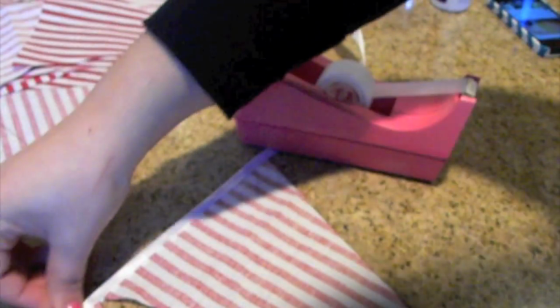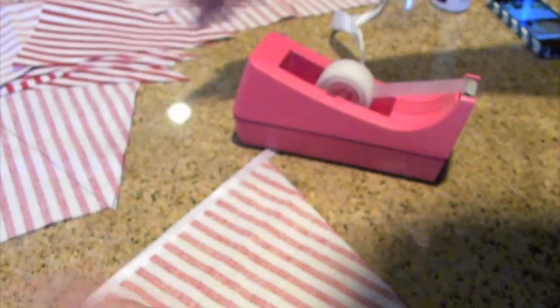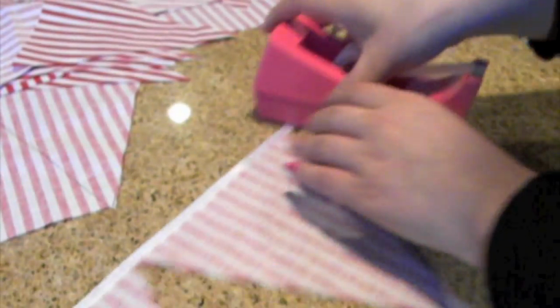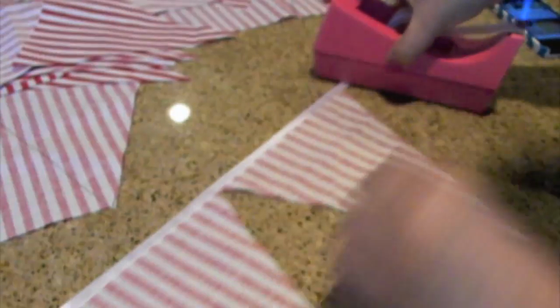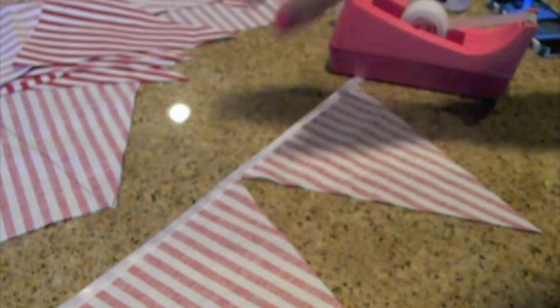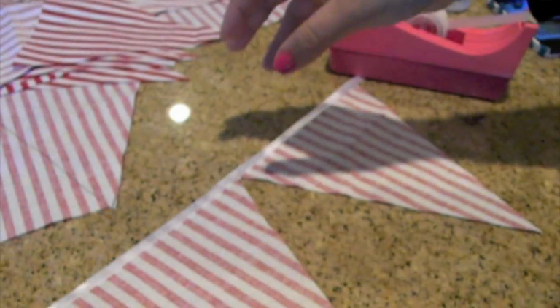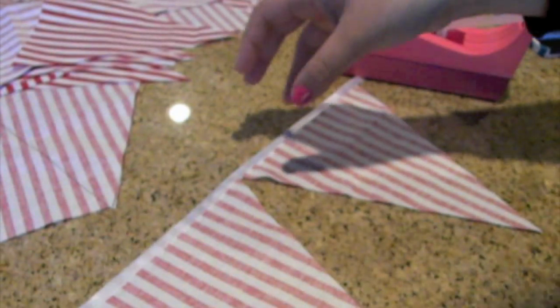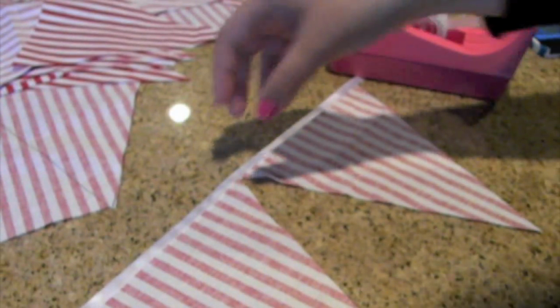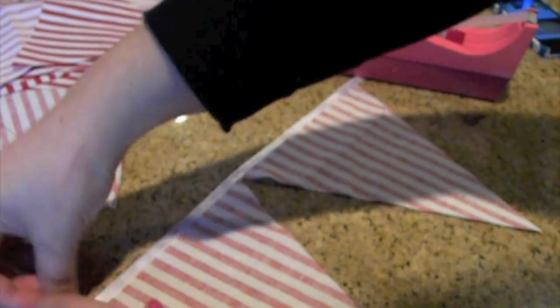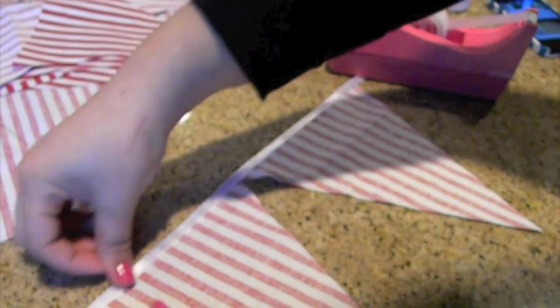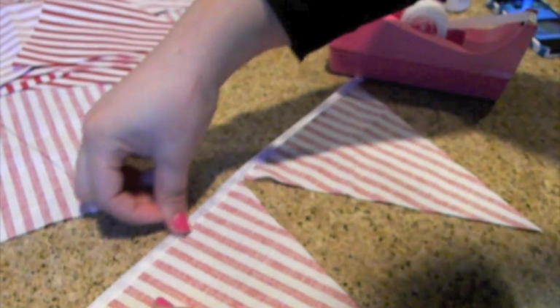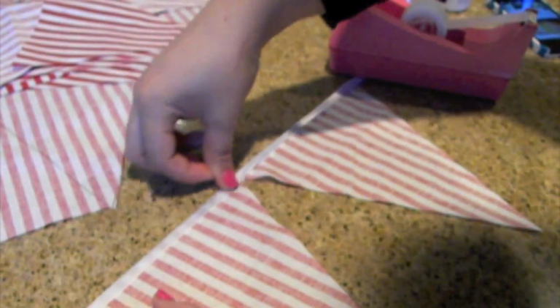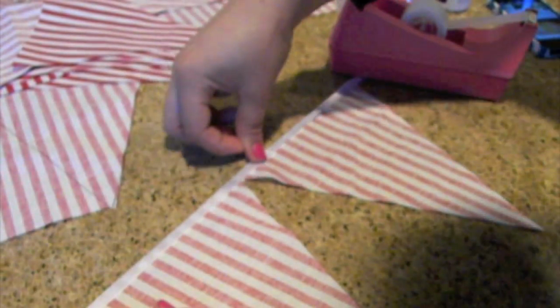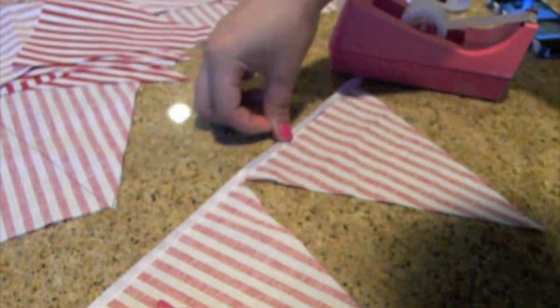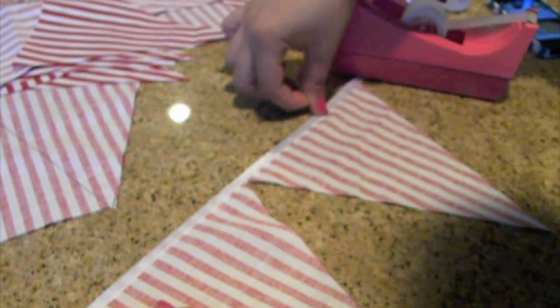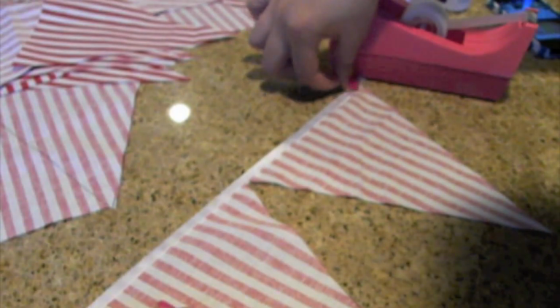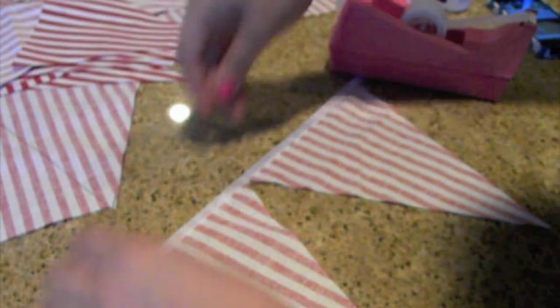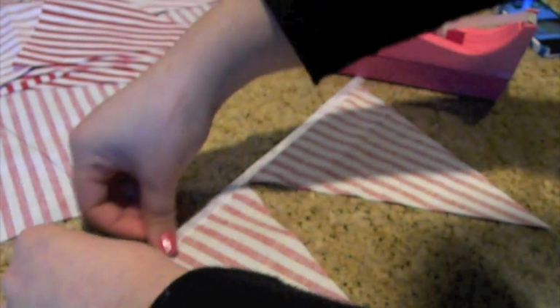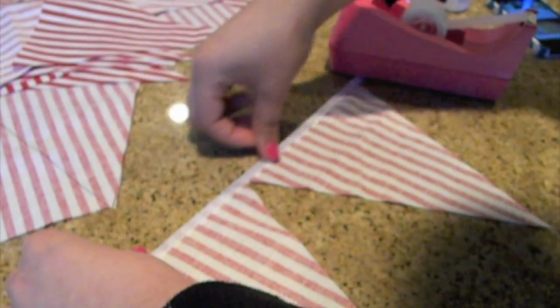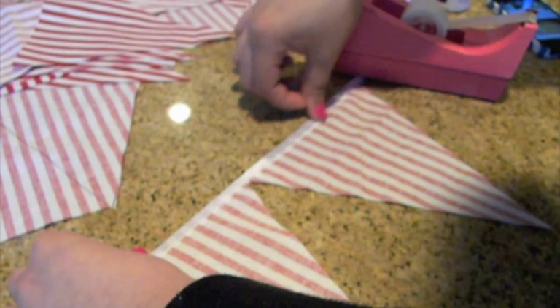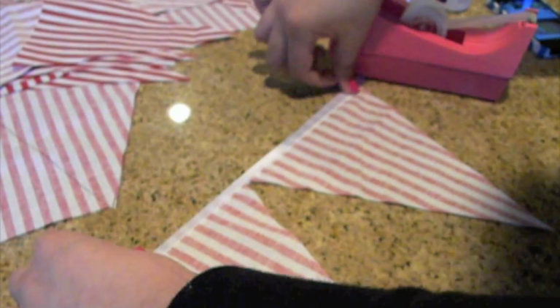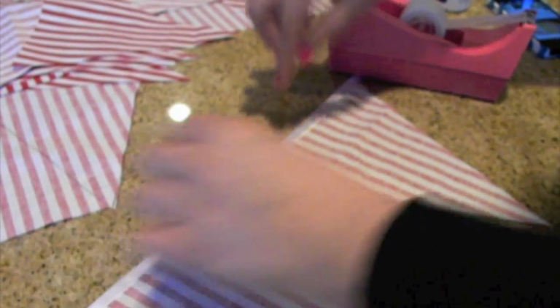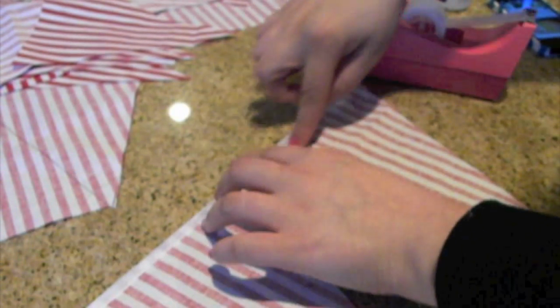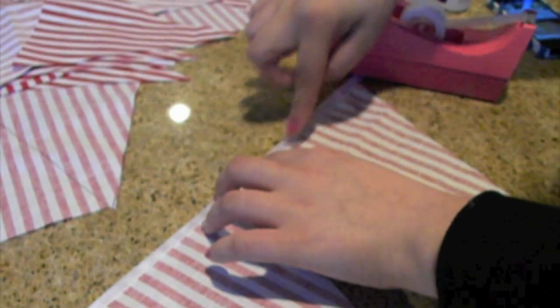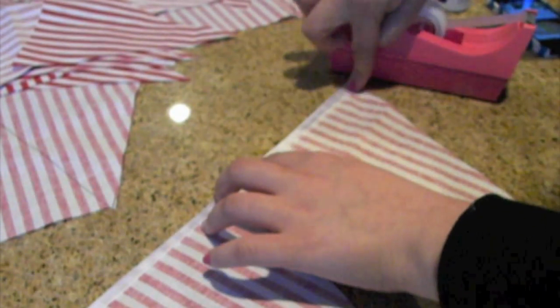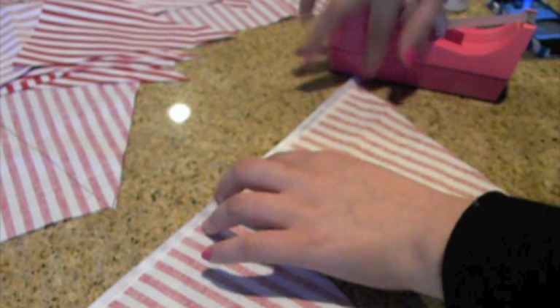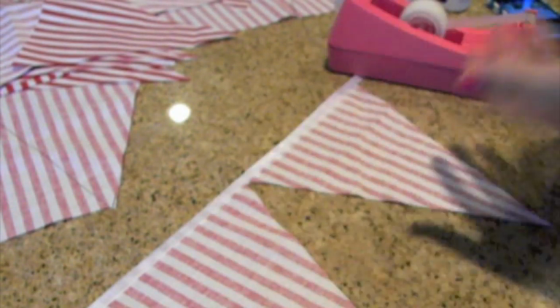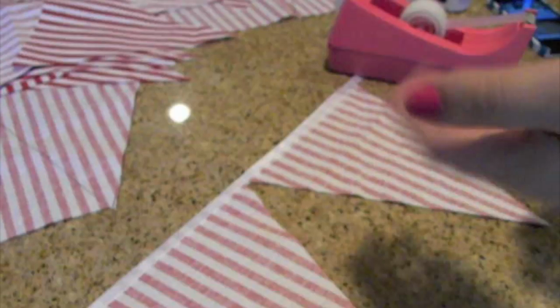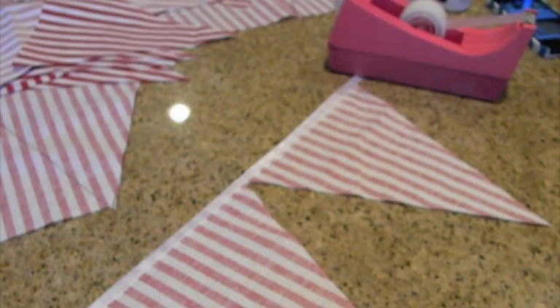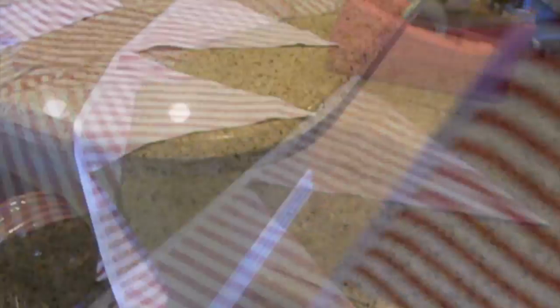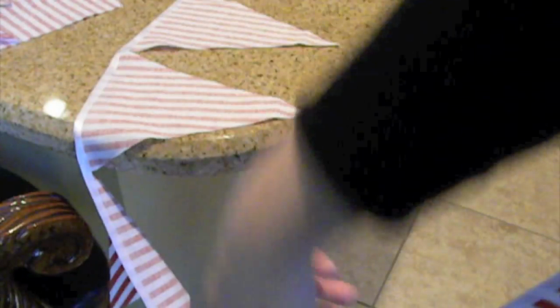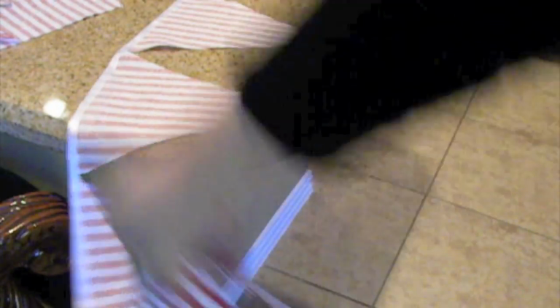You just want to keep repeating that process over and over. When you feel that it's dry enough you can add a piece of tape or just let it dry.